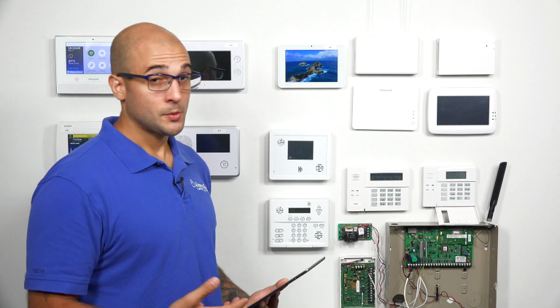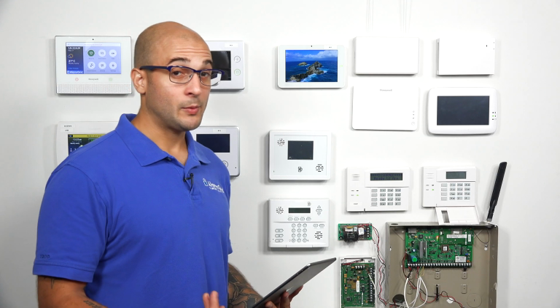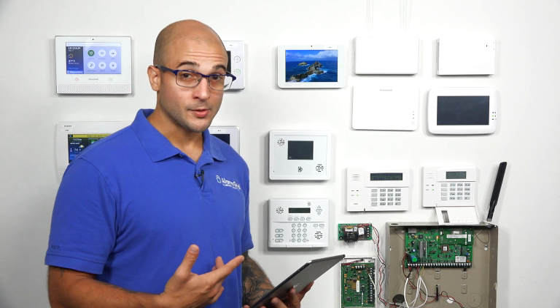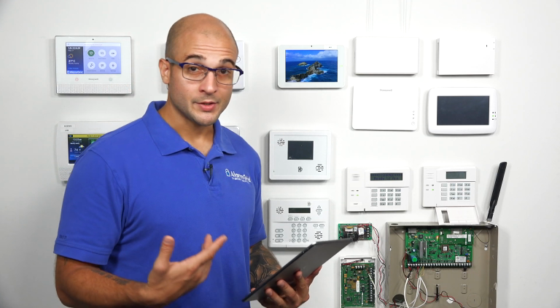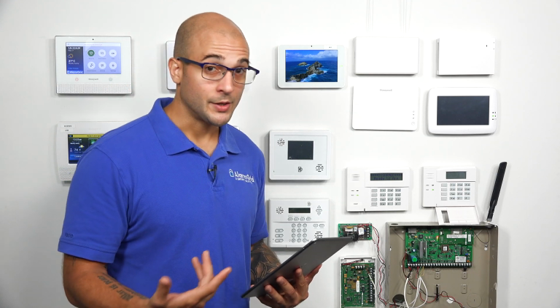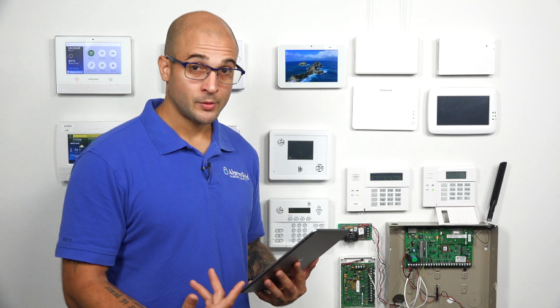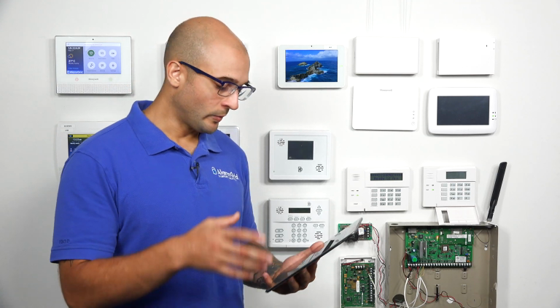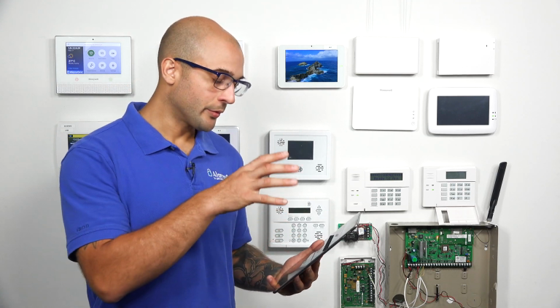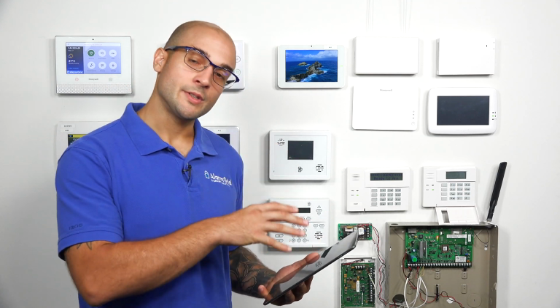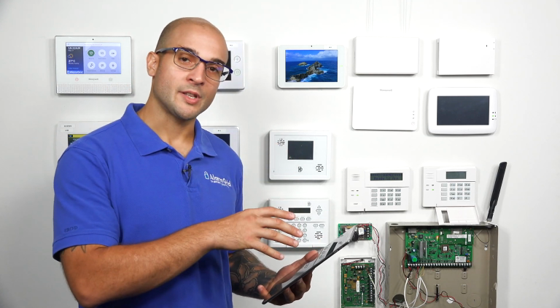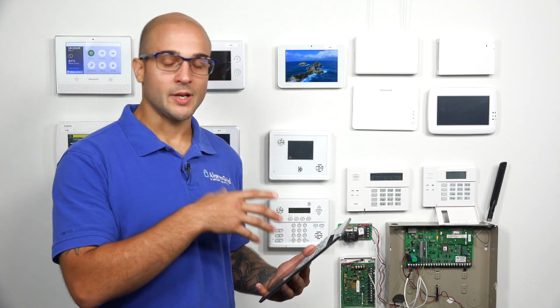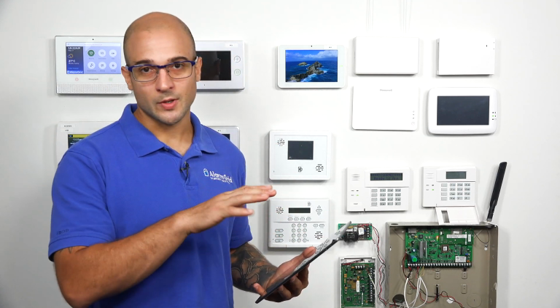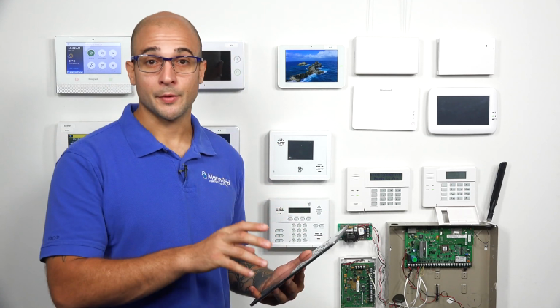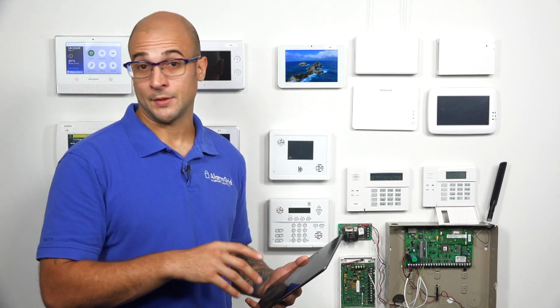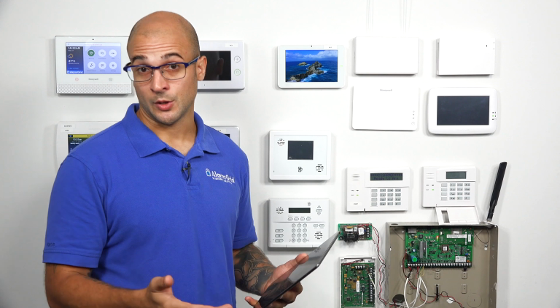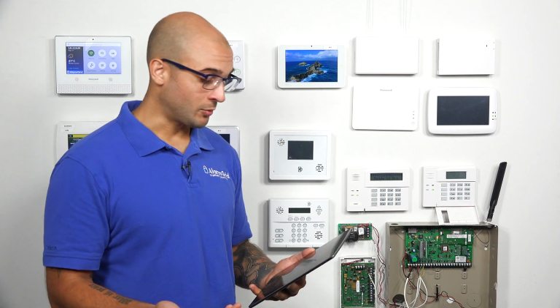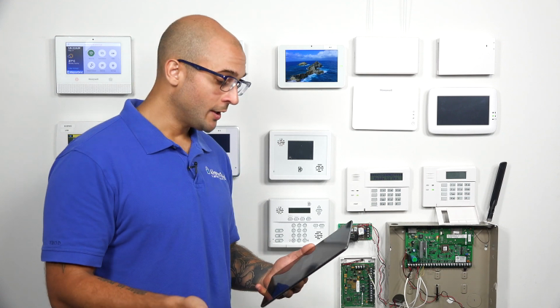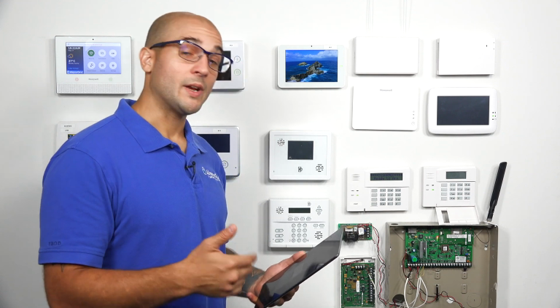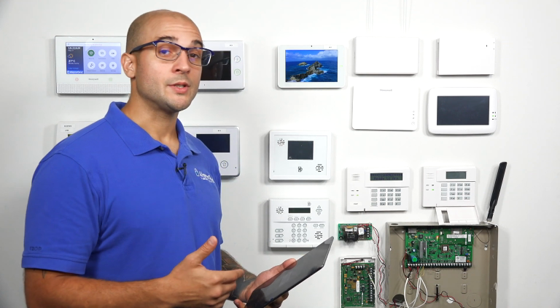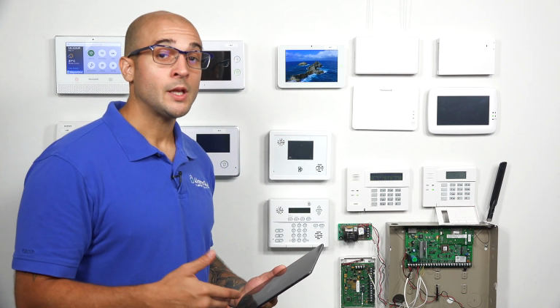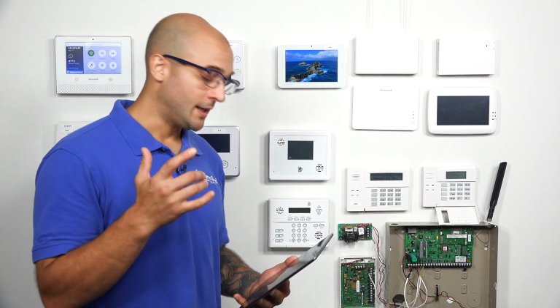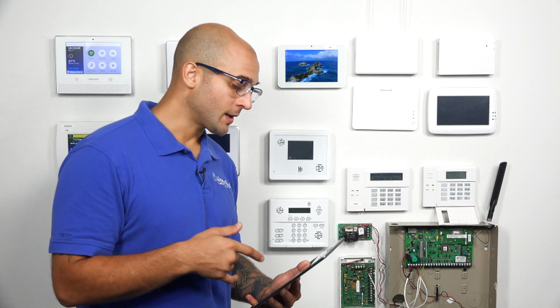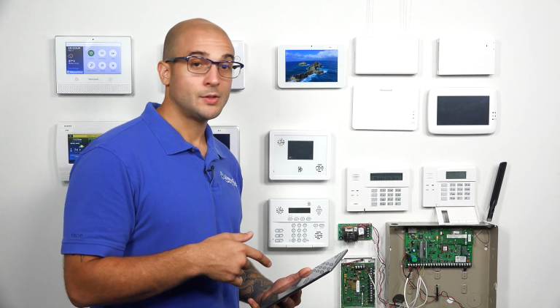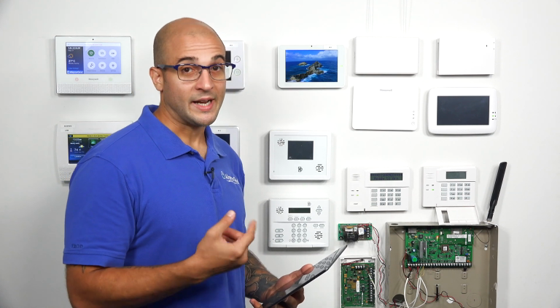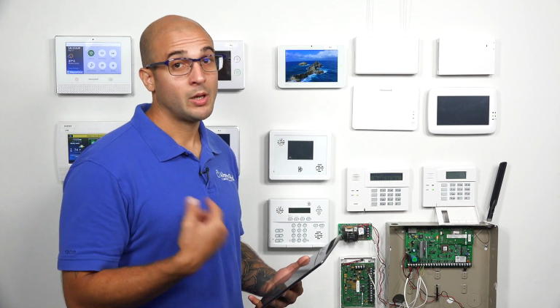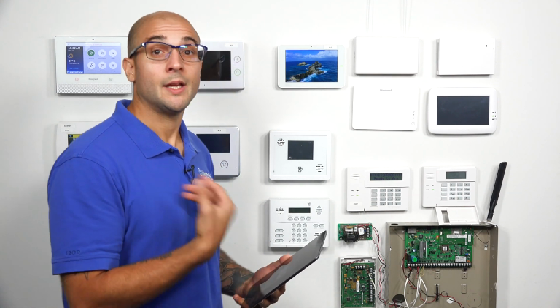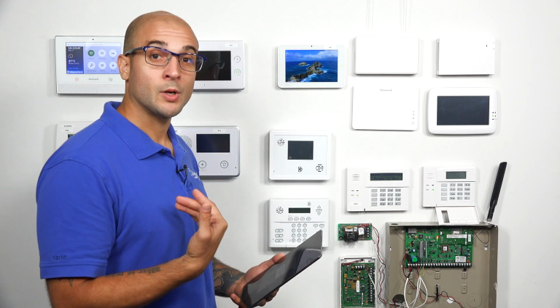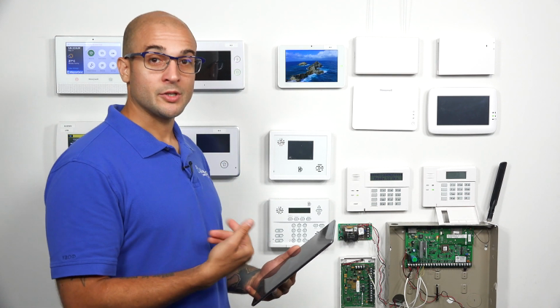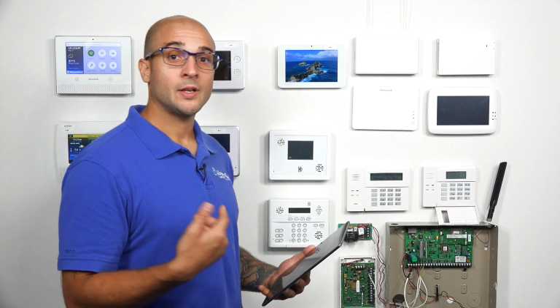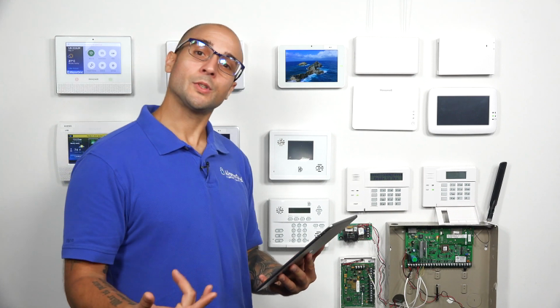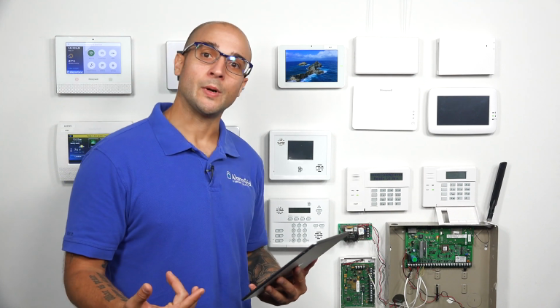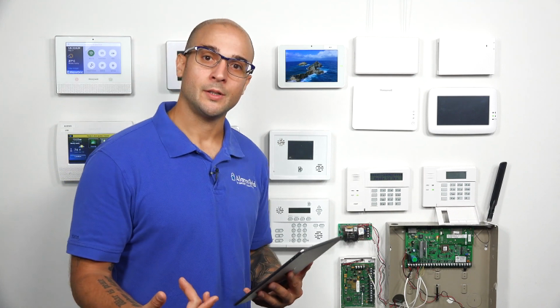The next steps to calibrate it are needed. So had we installed this on a door, we would go through these other steps and this would configure the lock so it works properly. But as you can see, it is connected to our app and it is working just fine, which is what we wanted to do.